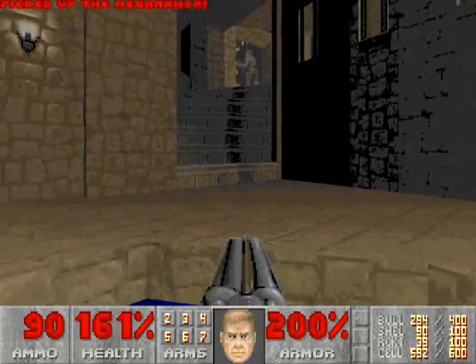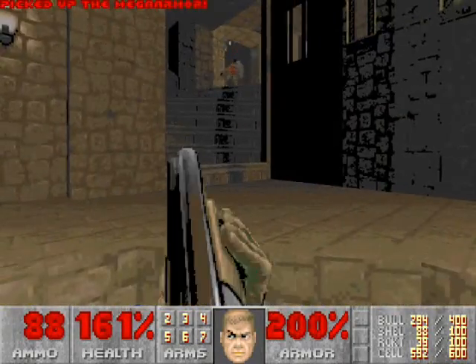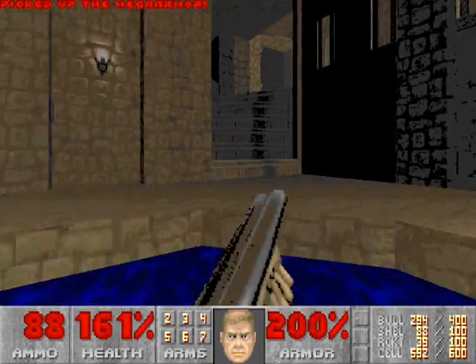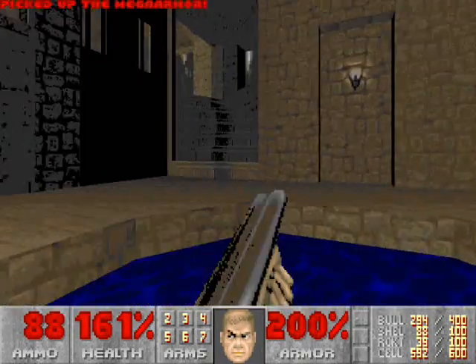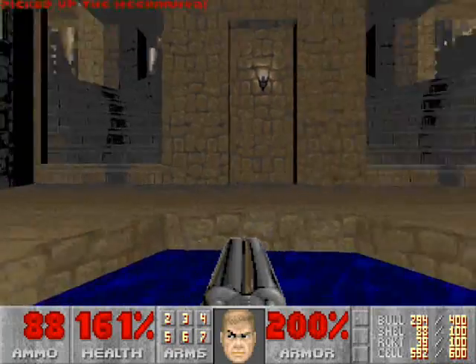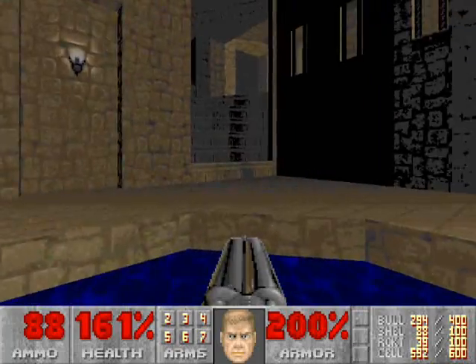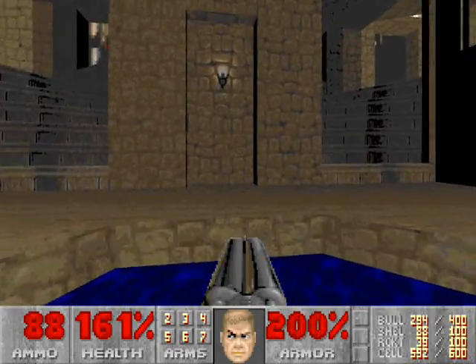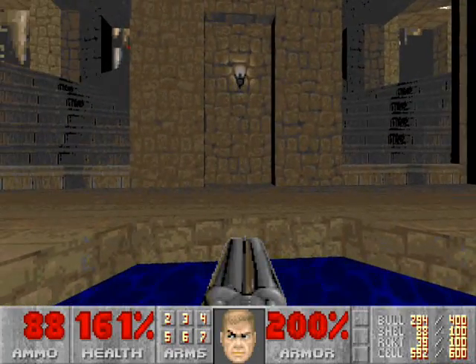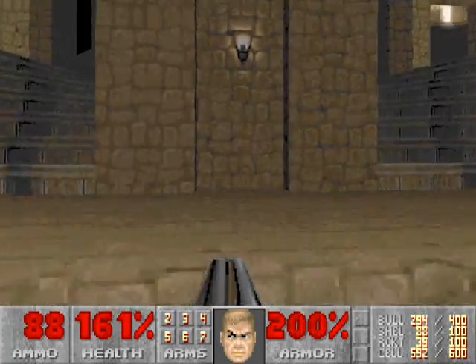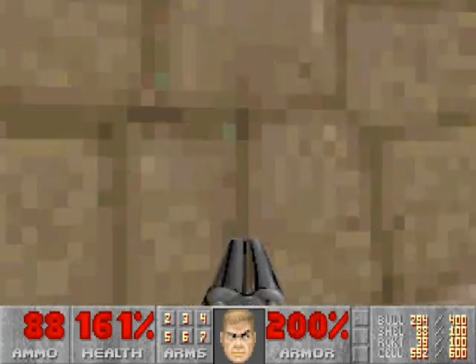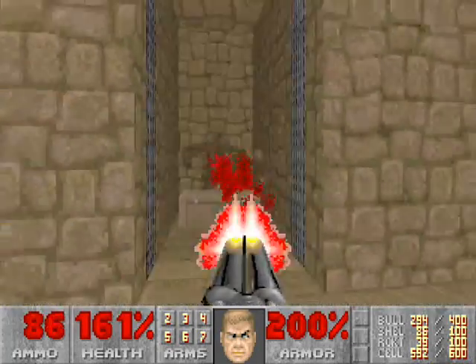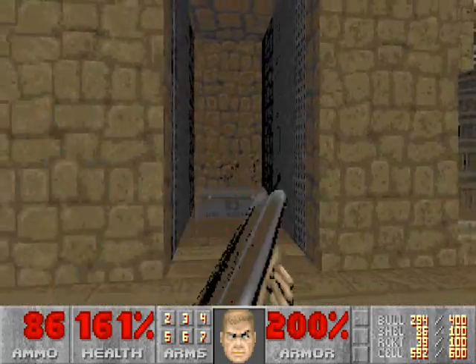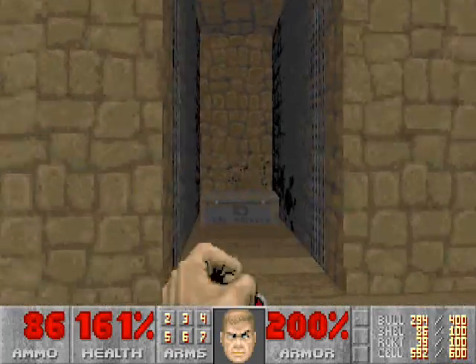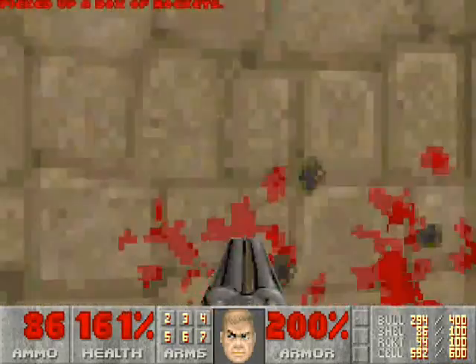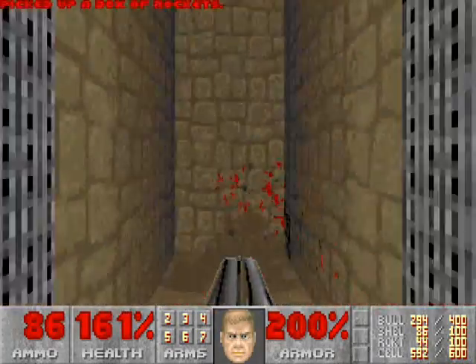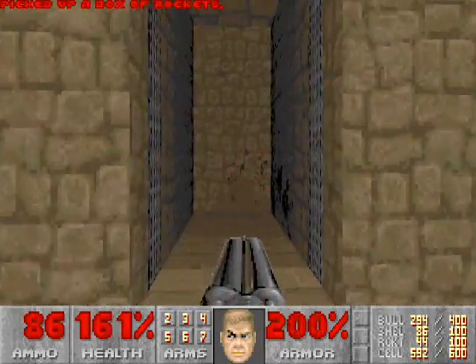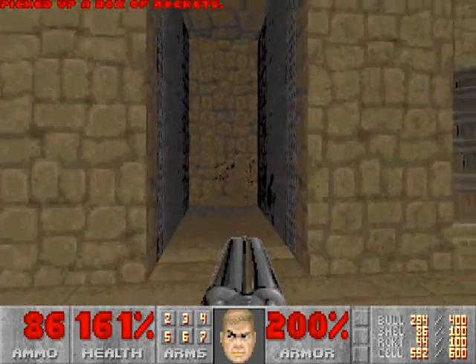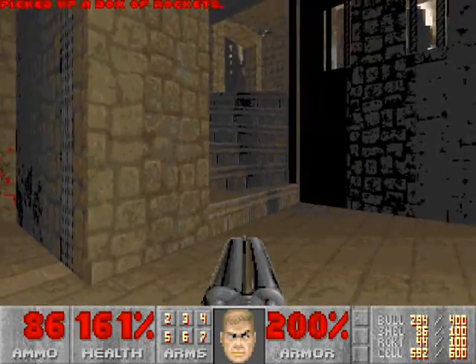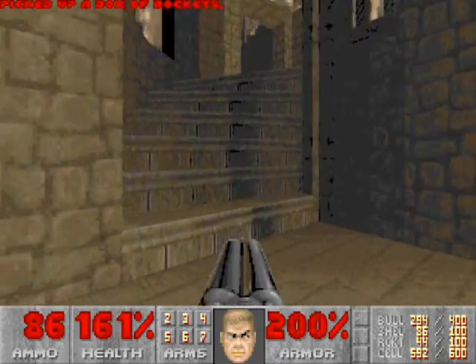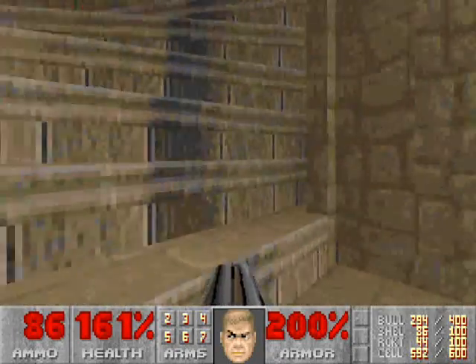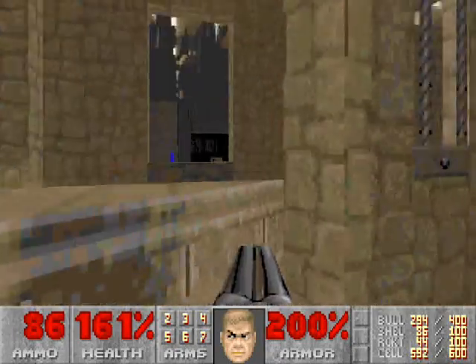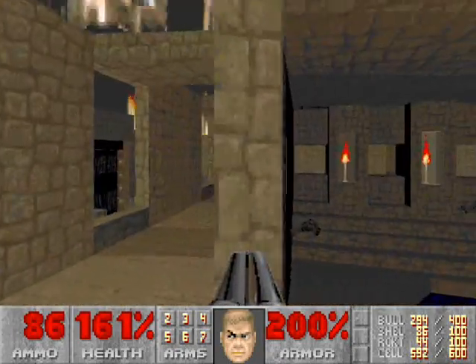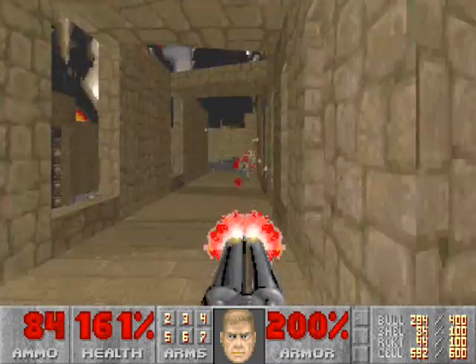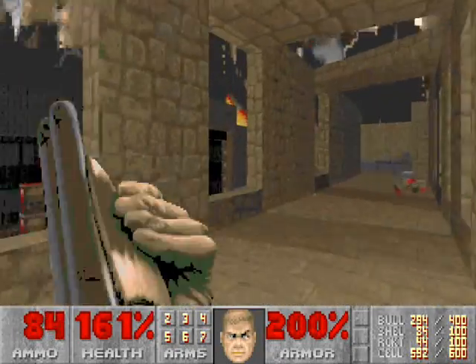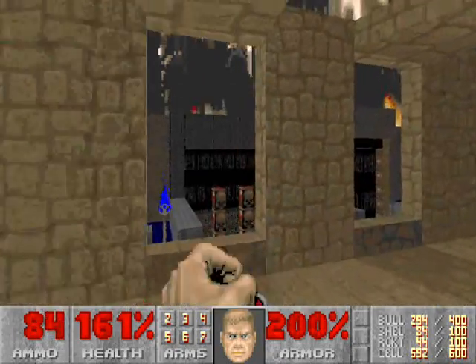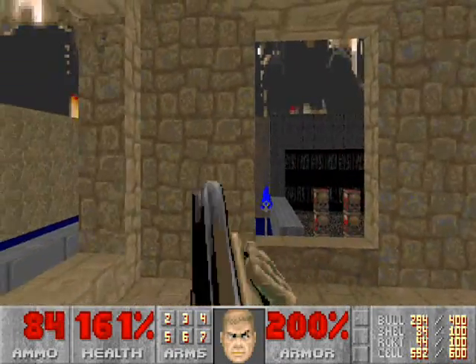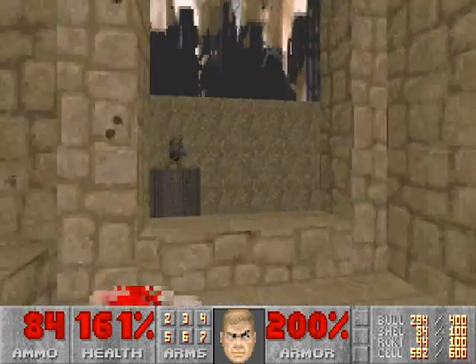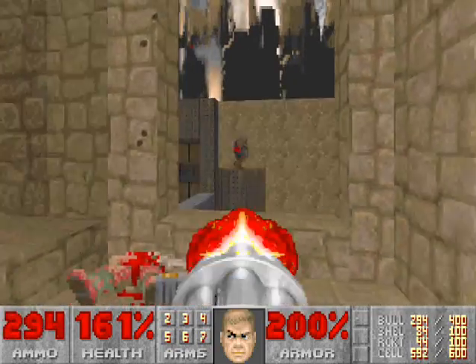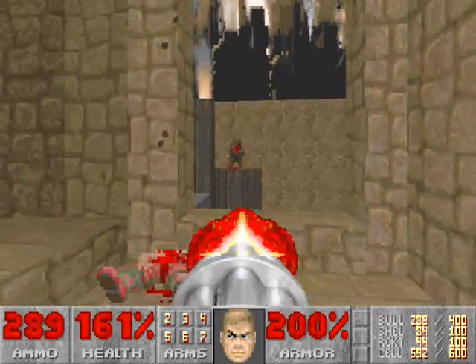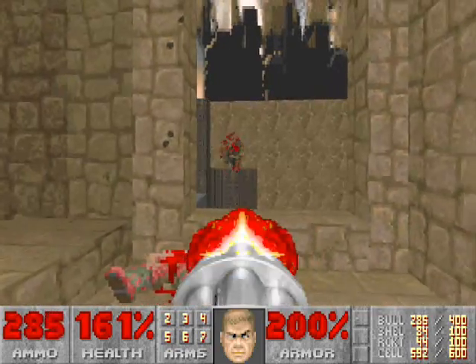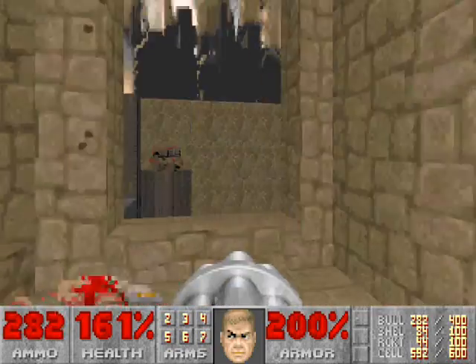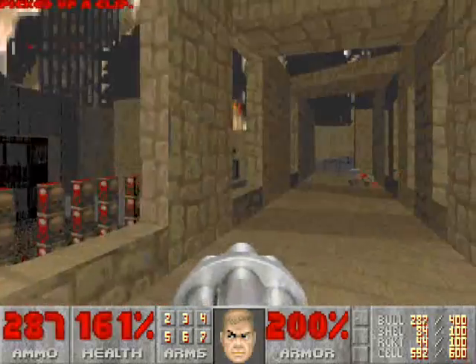Now, in between the two staircases here there's this lantern wall. It's not a secret, but it does have a specter inside, so make sure you get it. Let's go up the right staircase now, and once again, outside these windows you can snipe off some enemies.